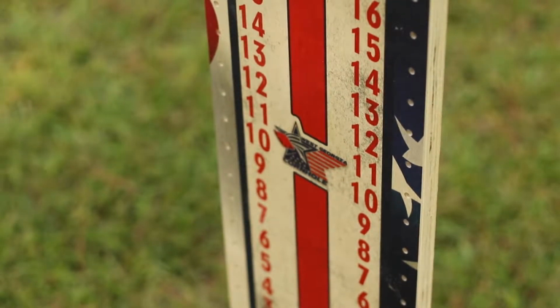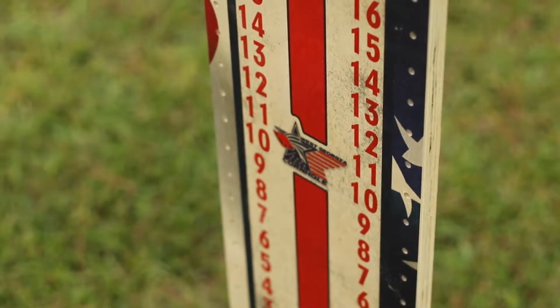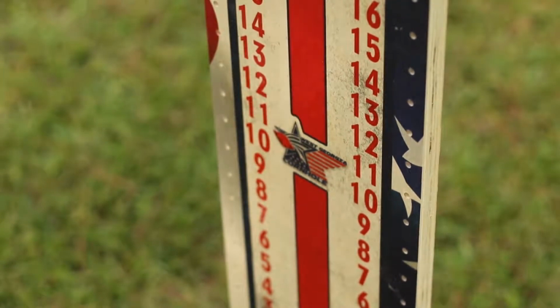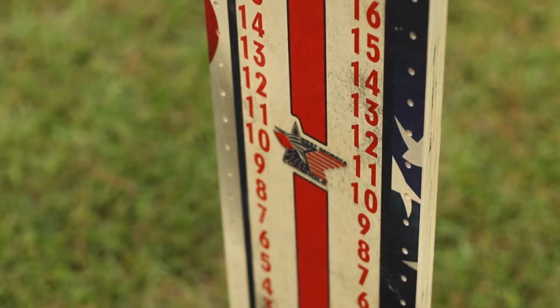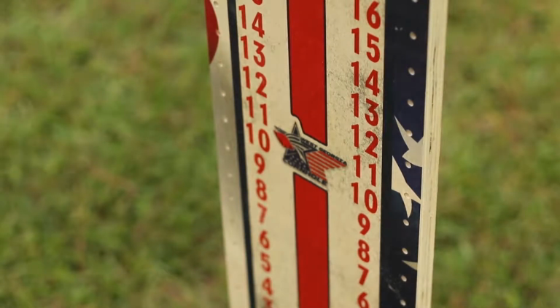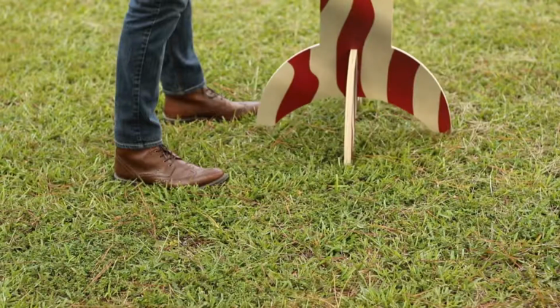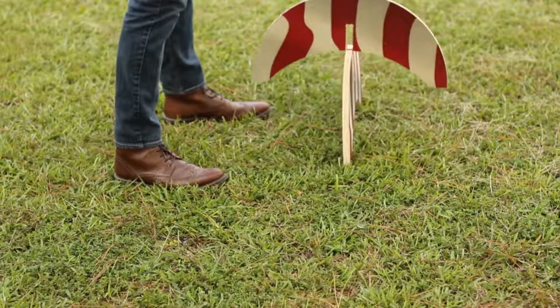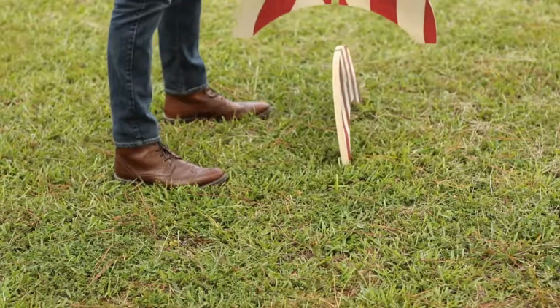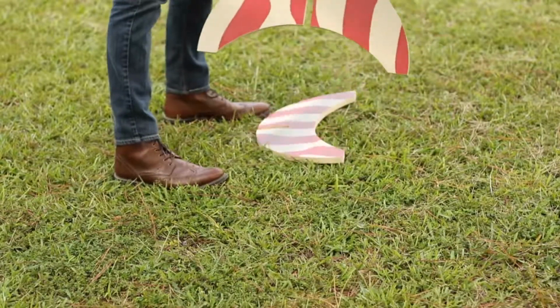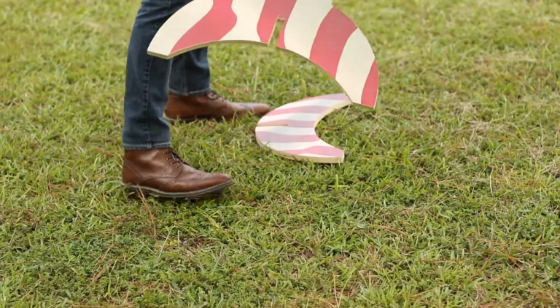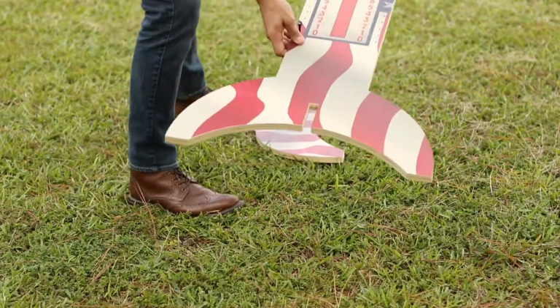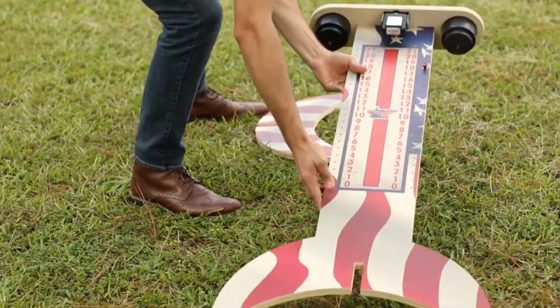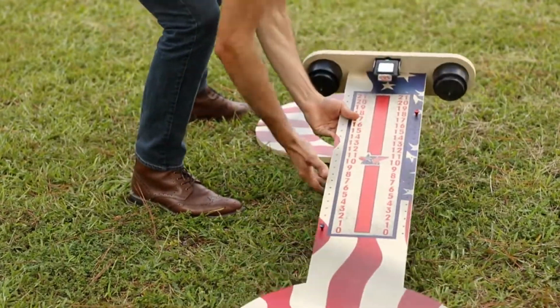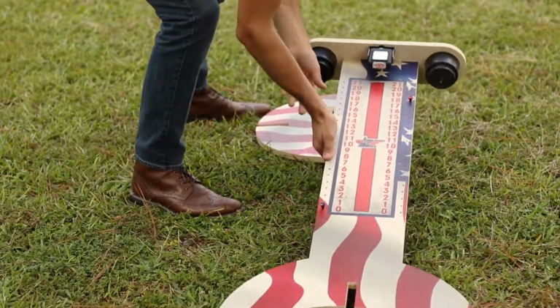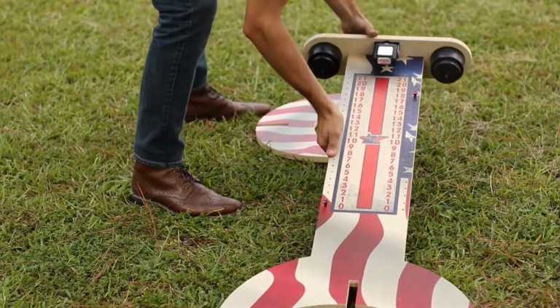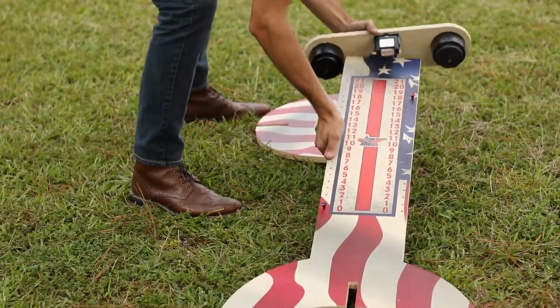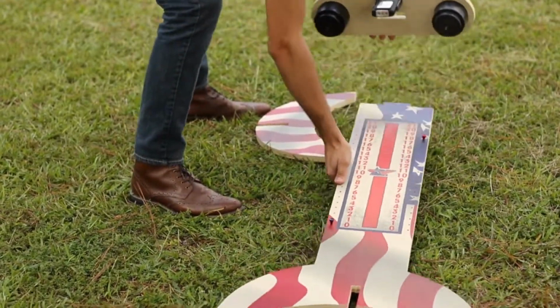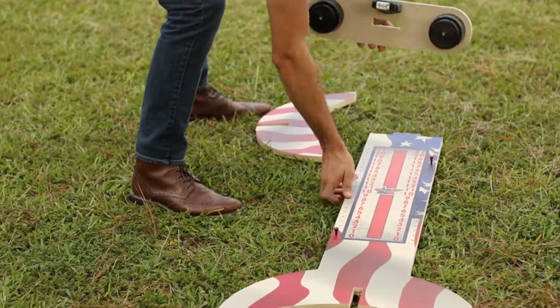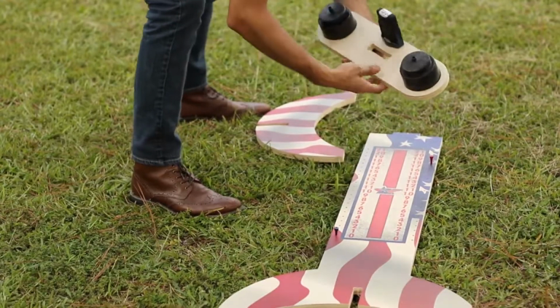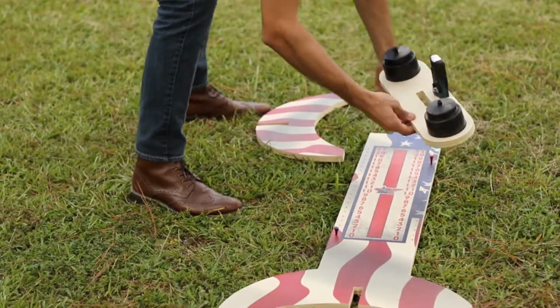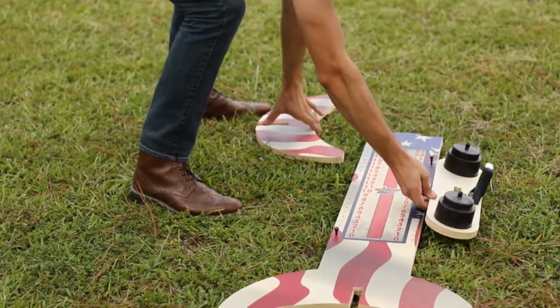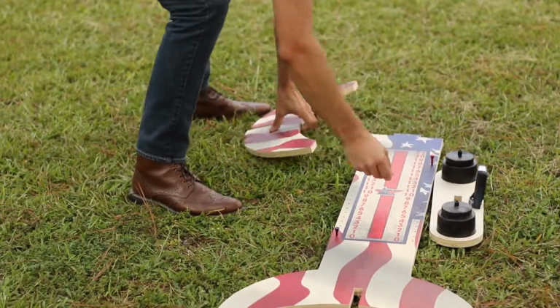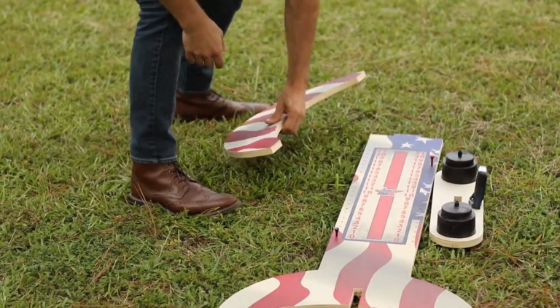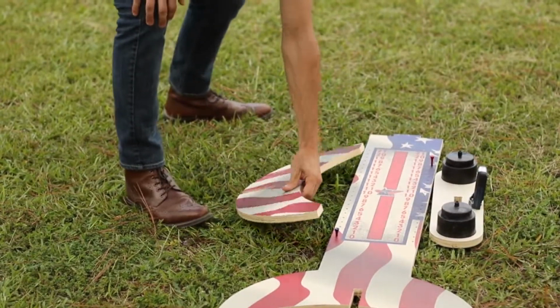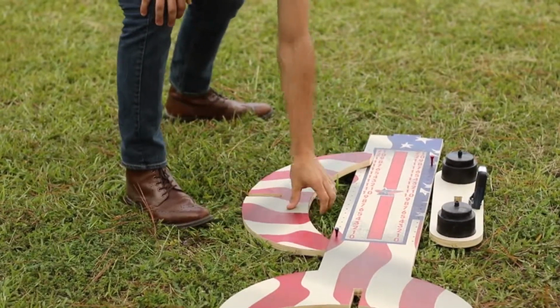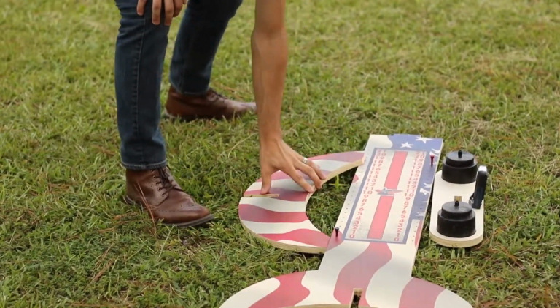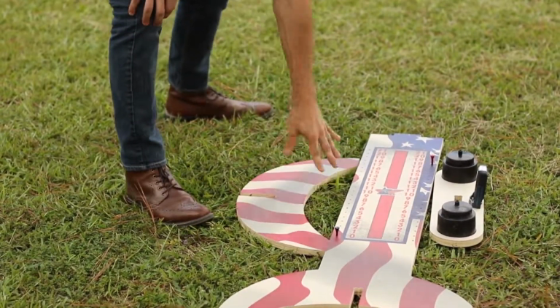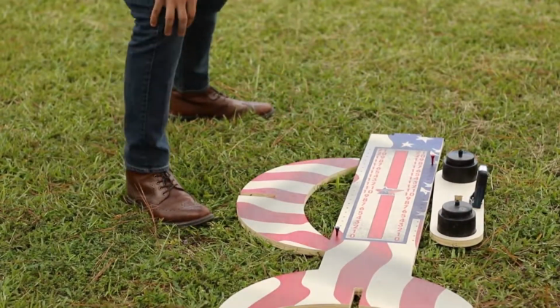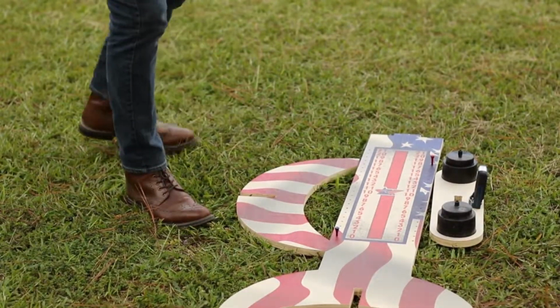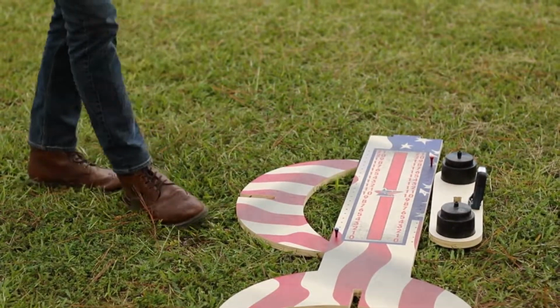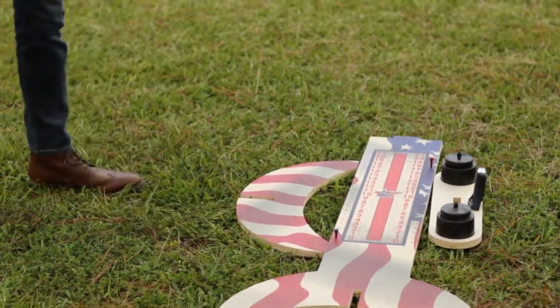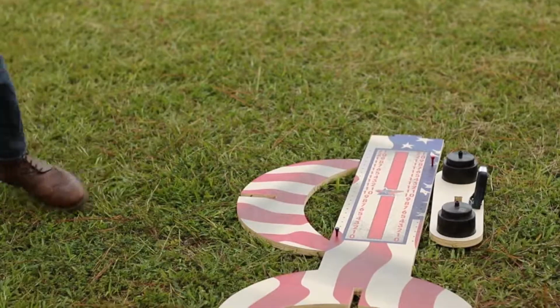These ScoreMates break down and fit inside the cornhole boards for easy transportation, and they are housed on the inside of the cornhole boards so that they stay safe while you're moving them around.